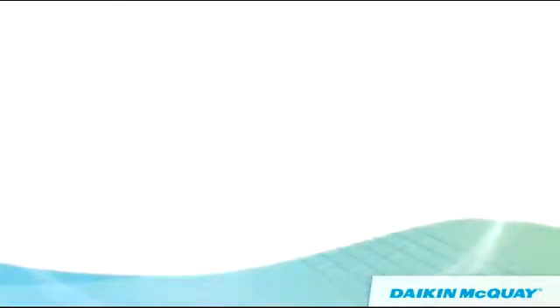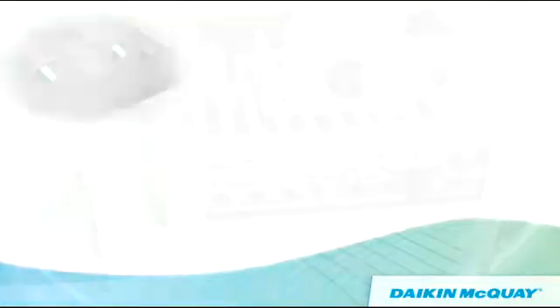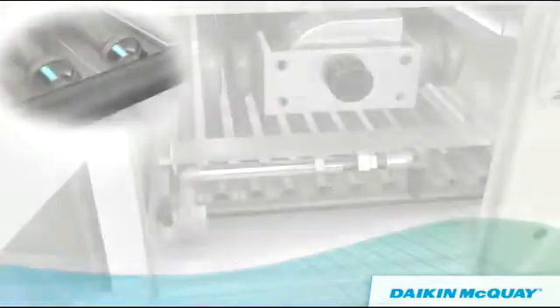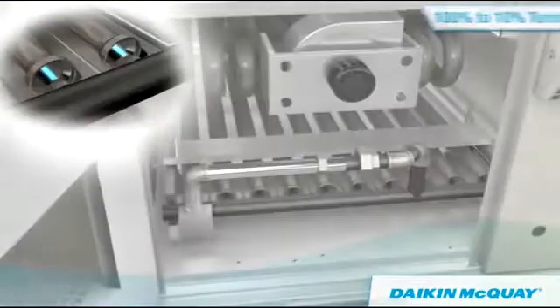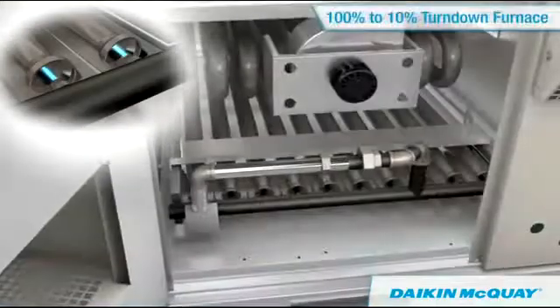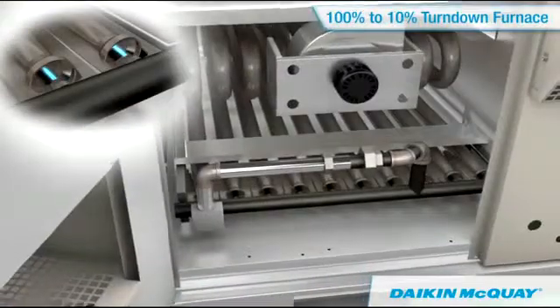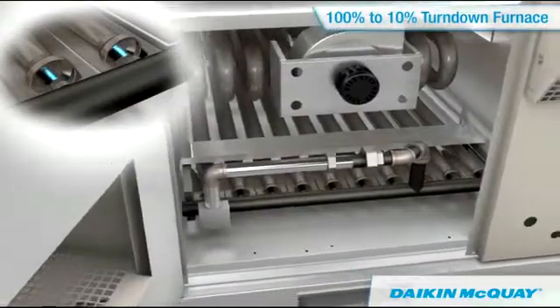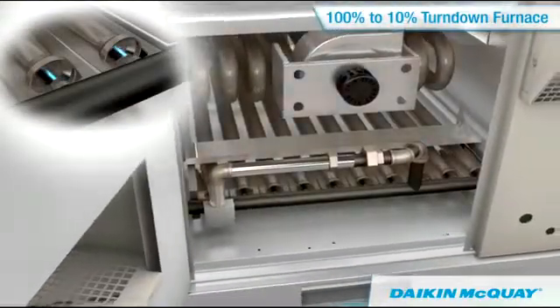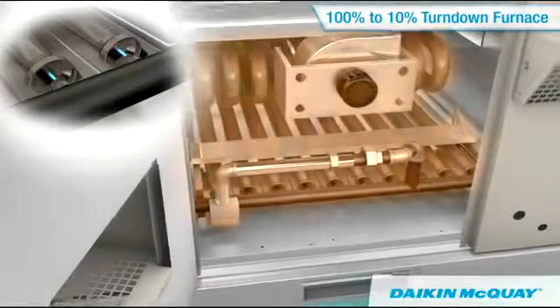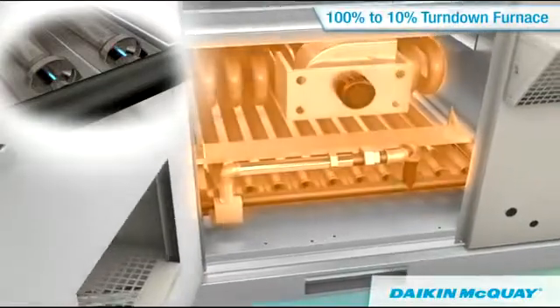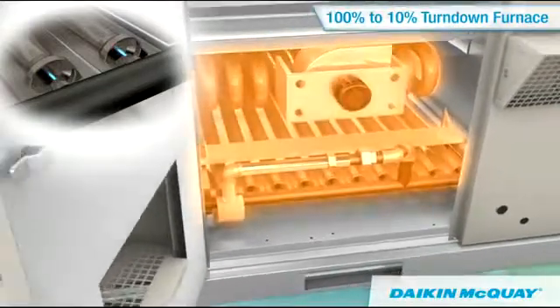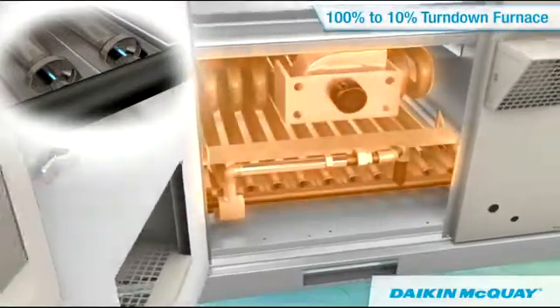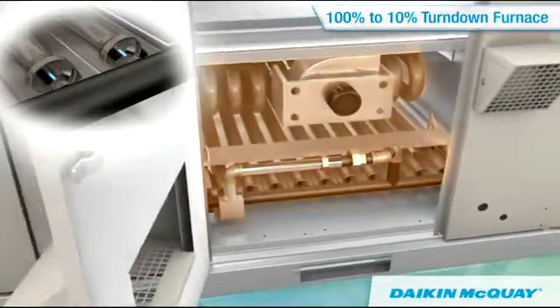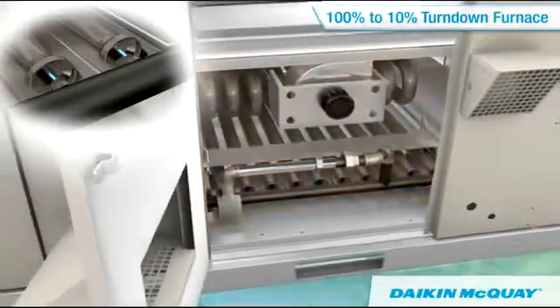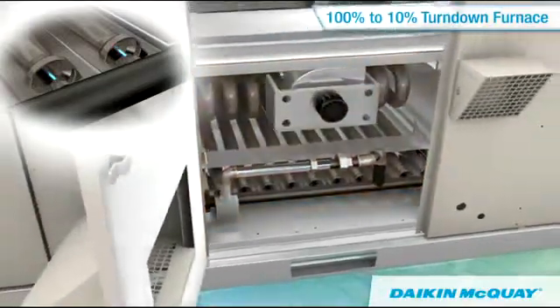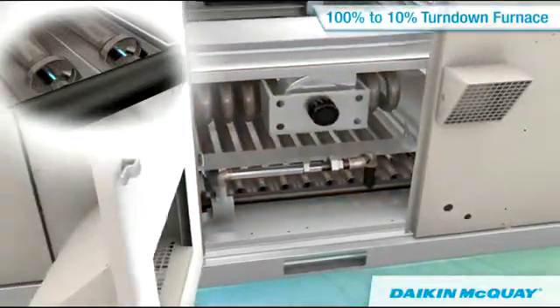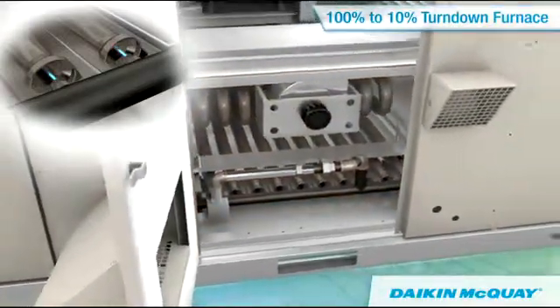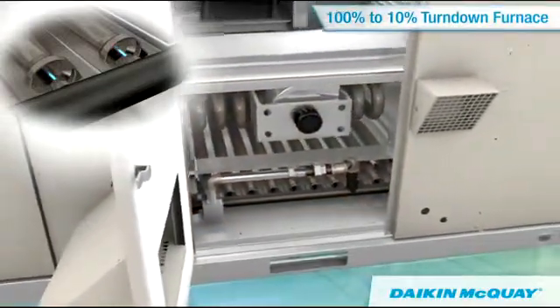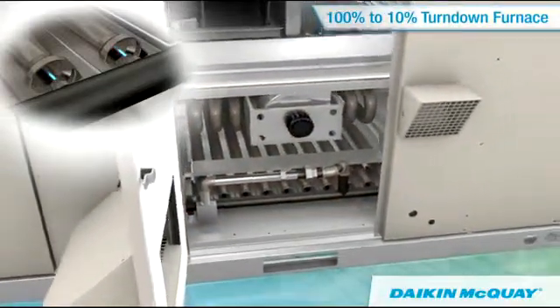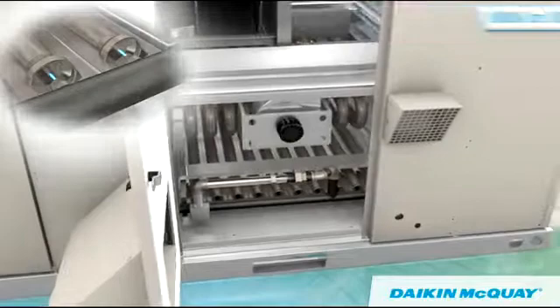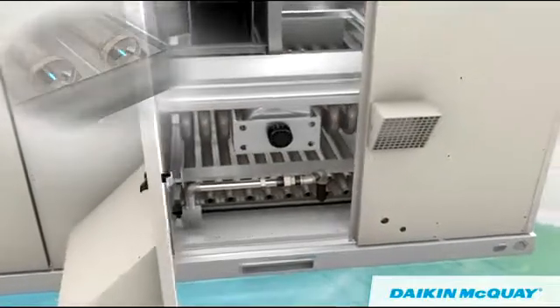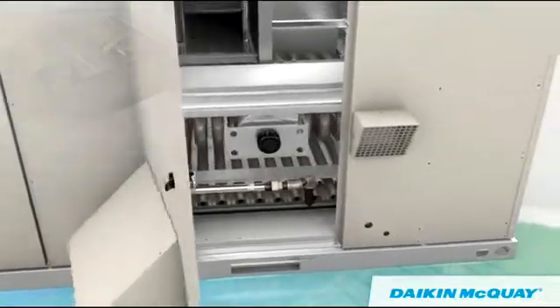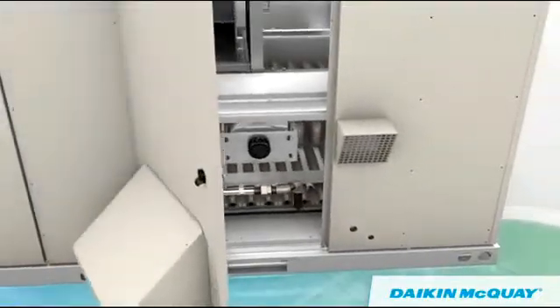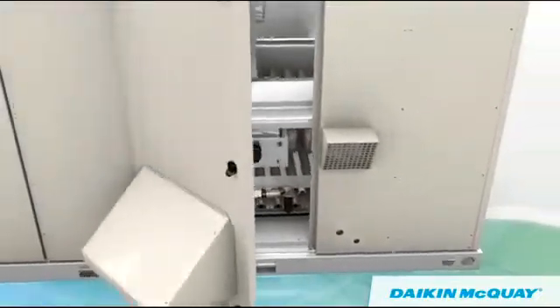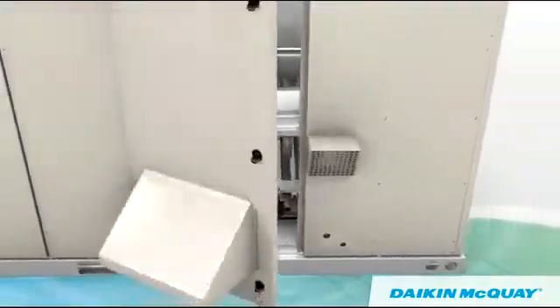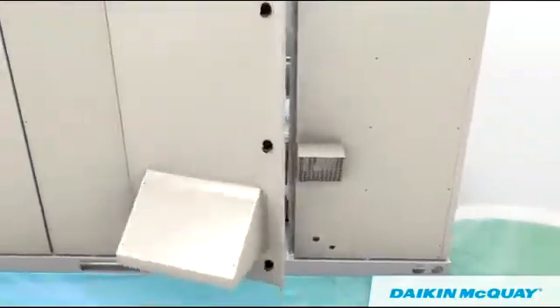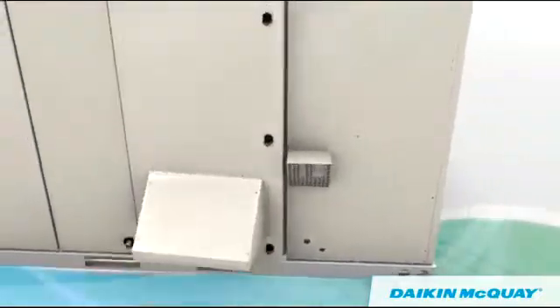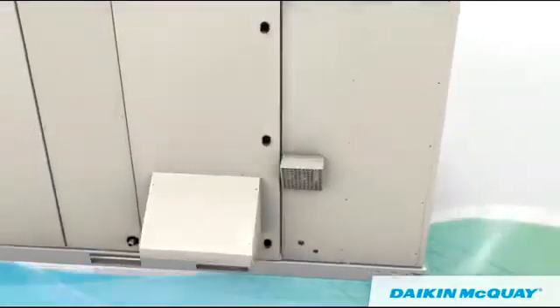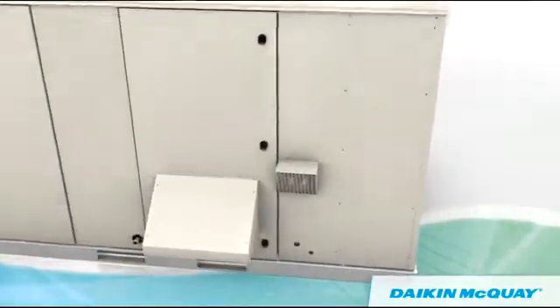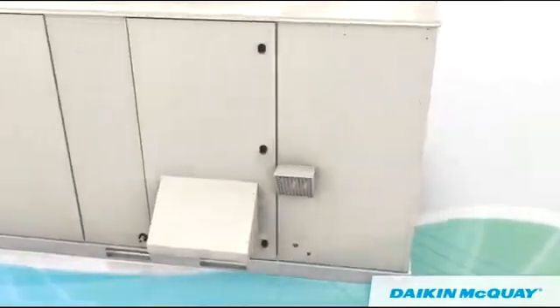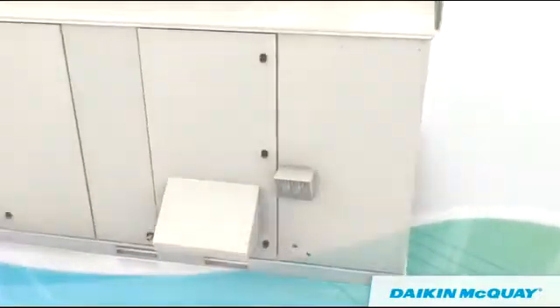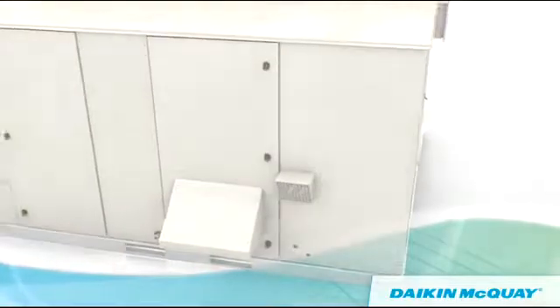When heating, a 100% to 10% turn-down furnace maximizes occupant comfort and further decreases operating costs by providing a constant supply air temperature that uses less gas than a standard furnace.